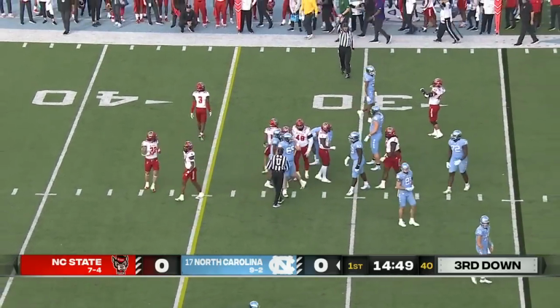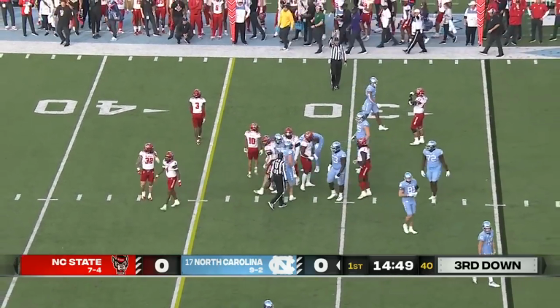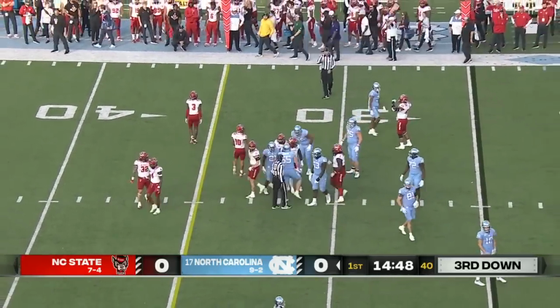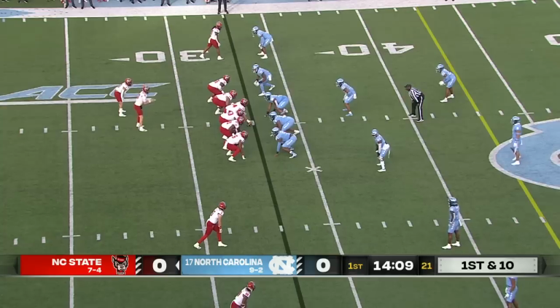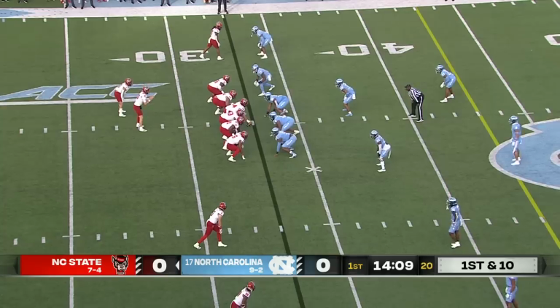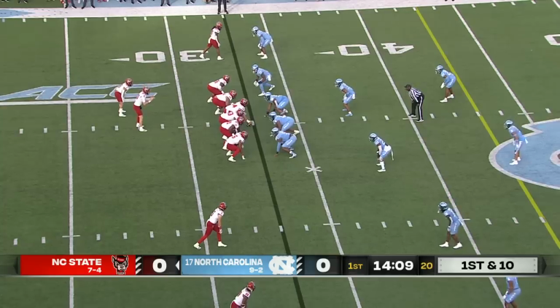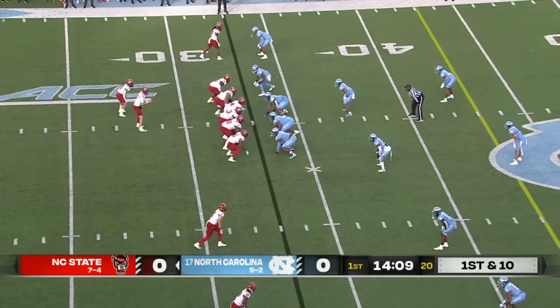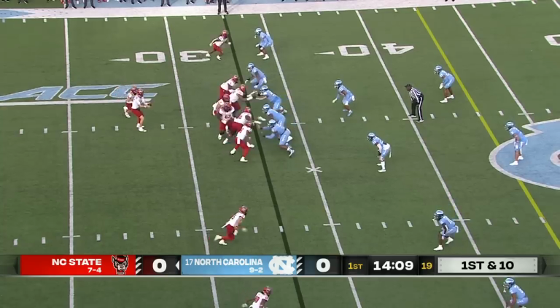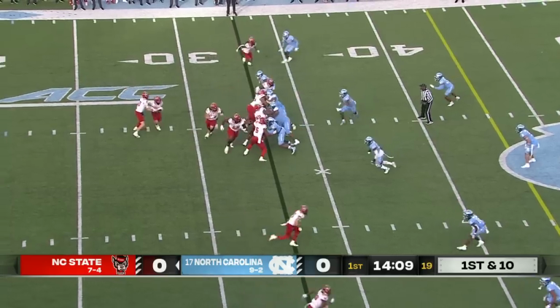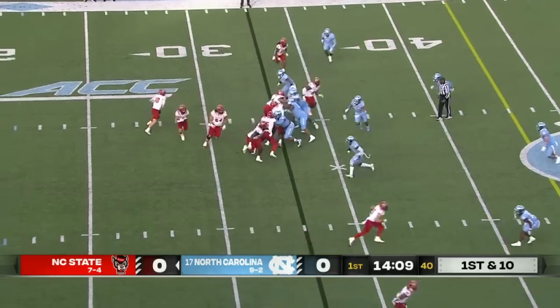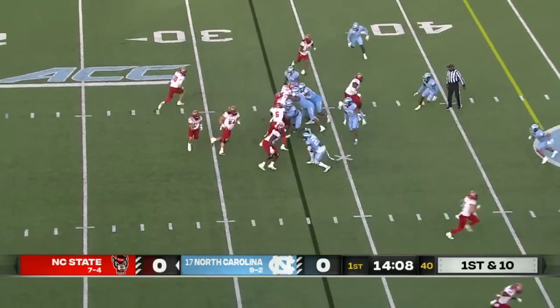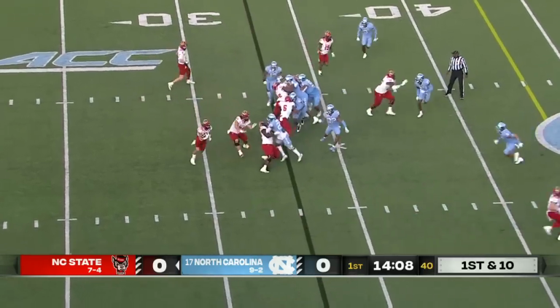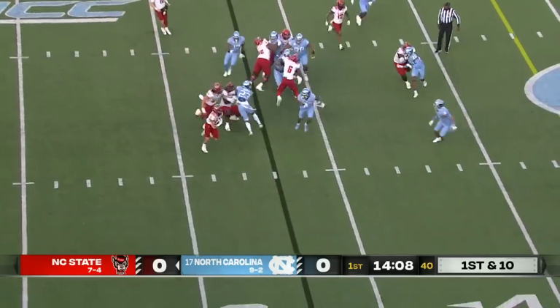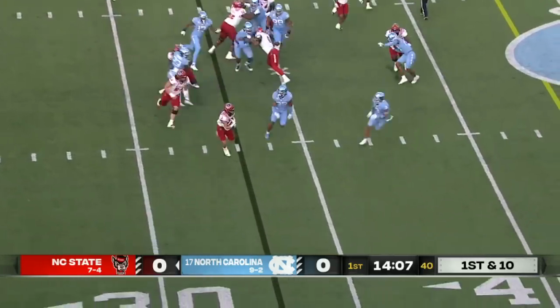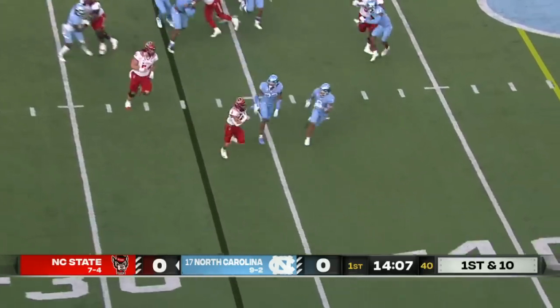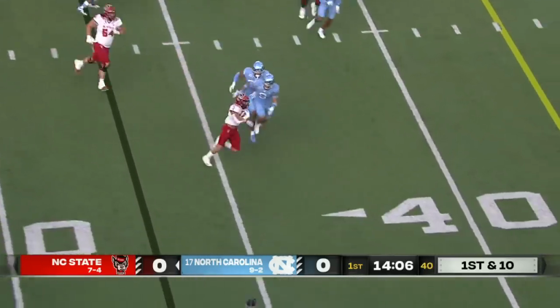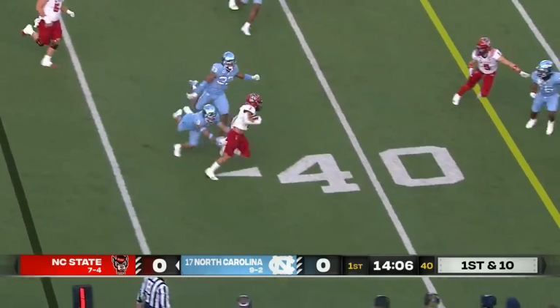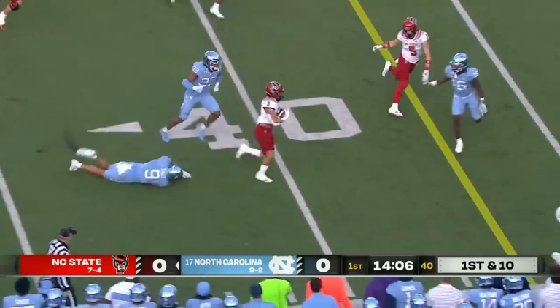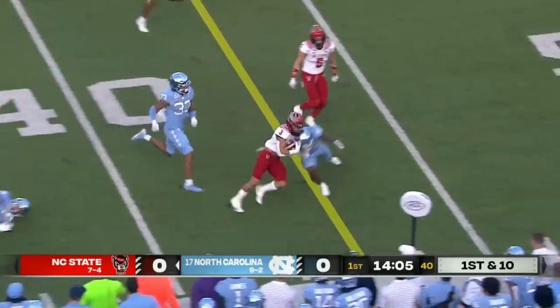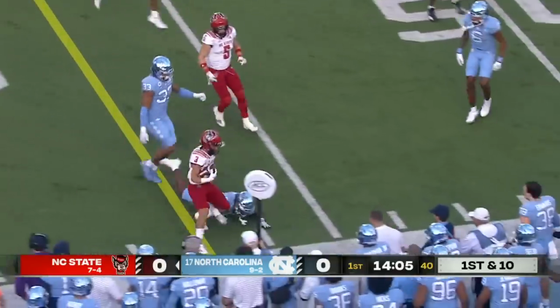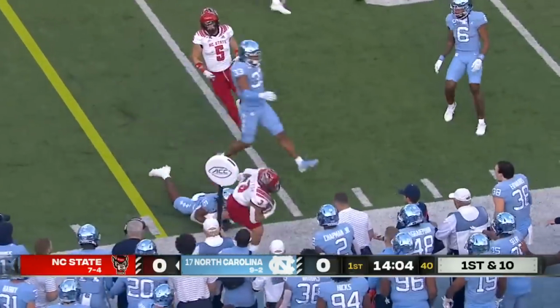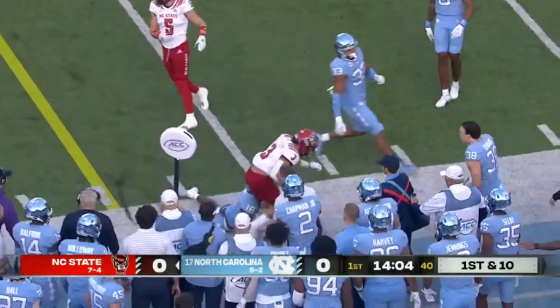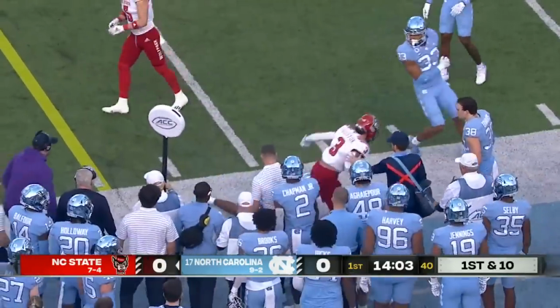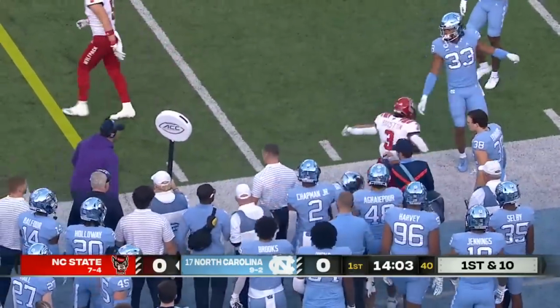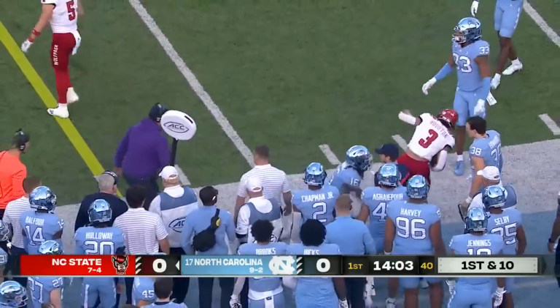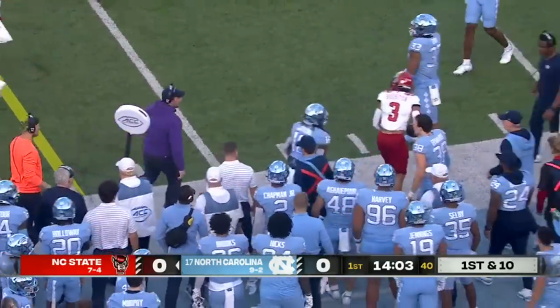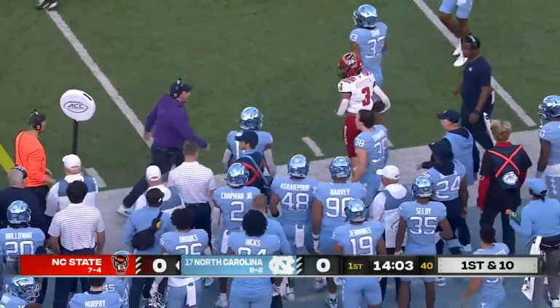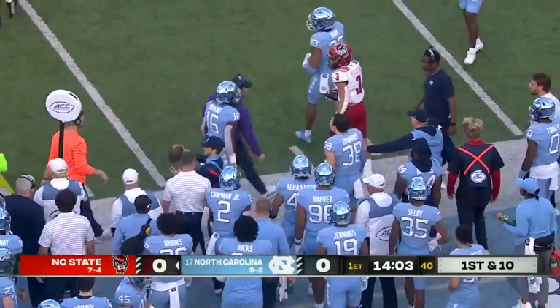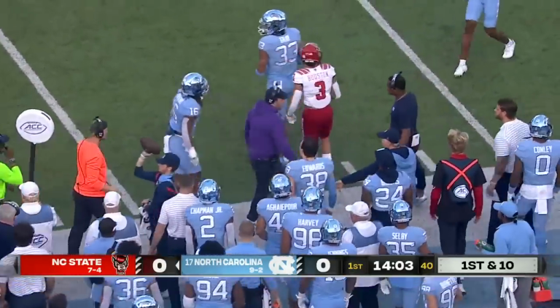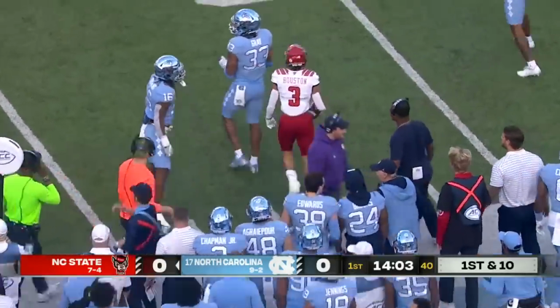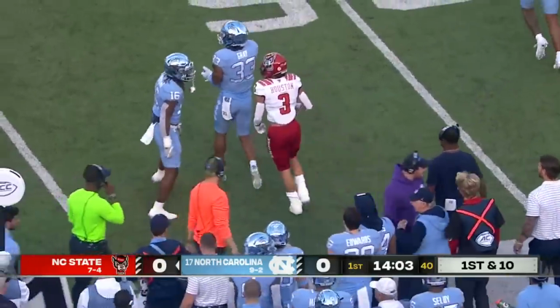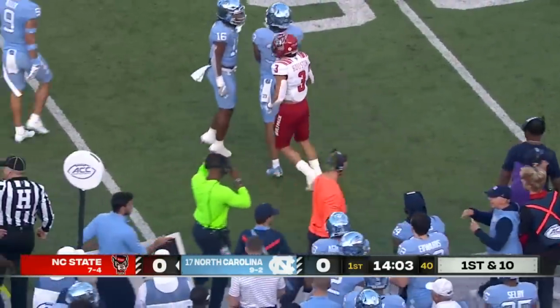Let's bring in Tom from the field. Ben Finley gave him a spark last week and really threw the football. The runner going first down. Jordan Houston trying to get the edge past the 40, knocked out of bounds at the 45-yard line, so that's a gain of 11.